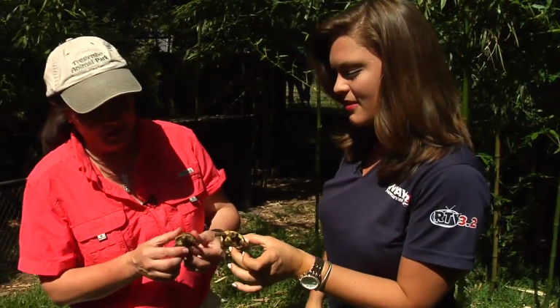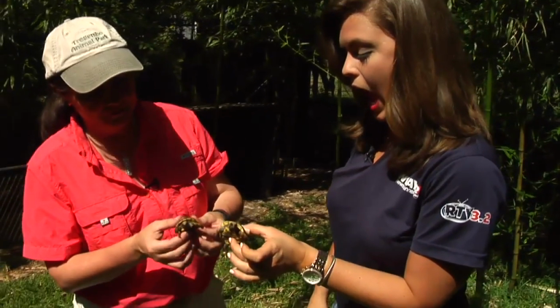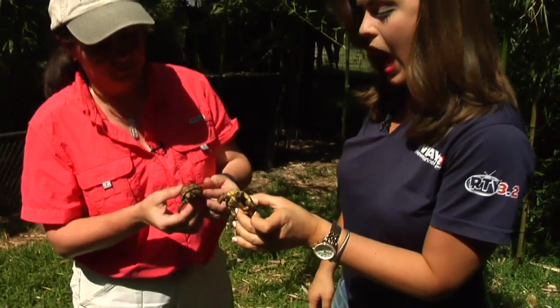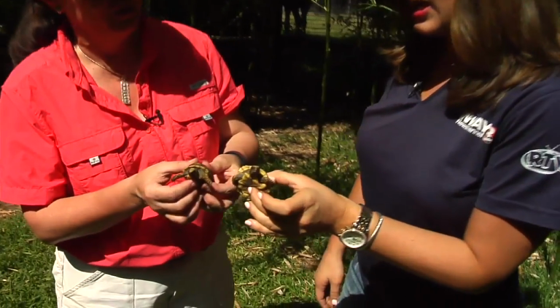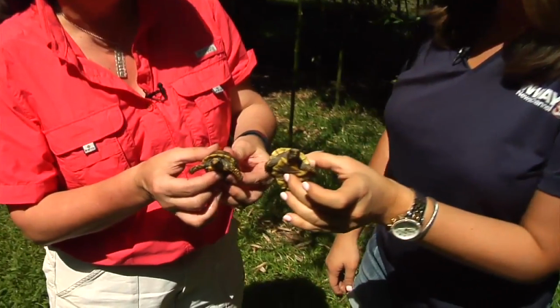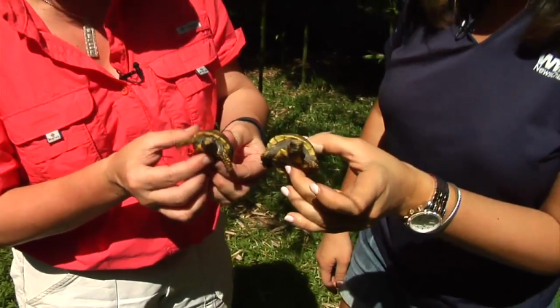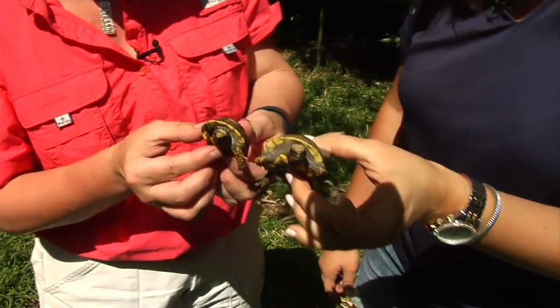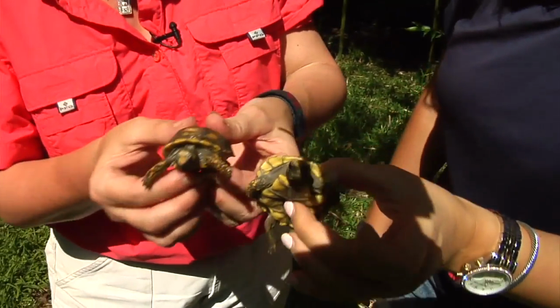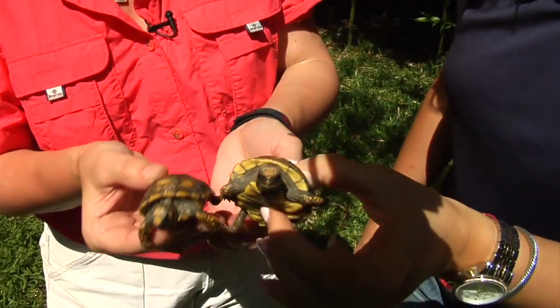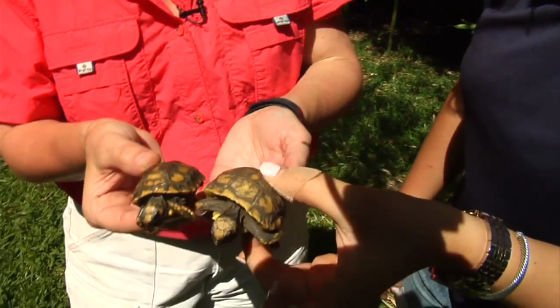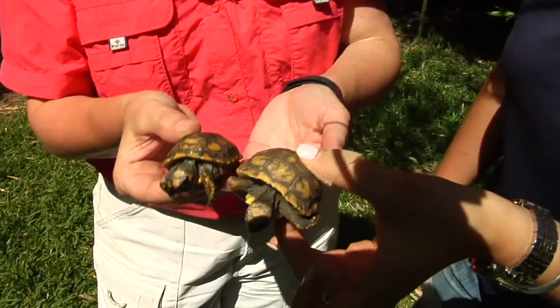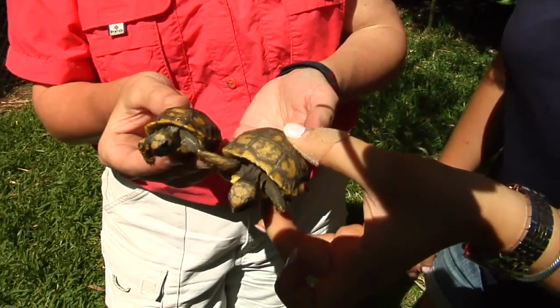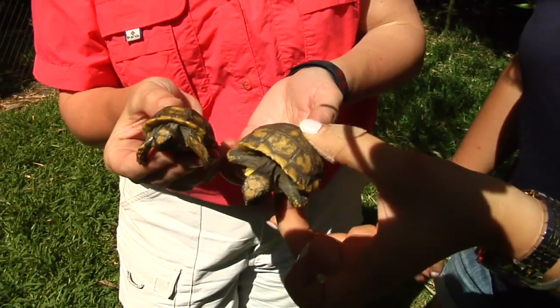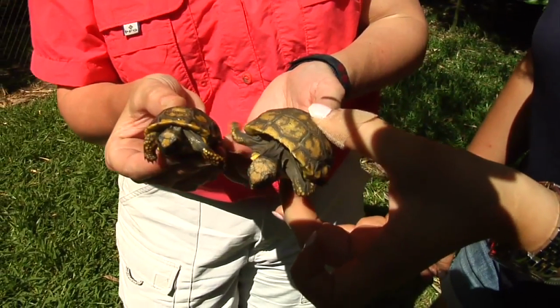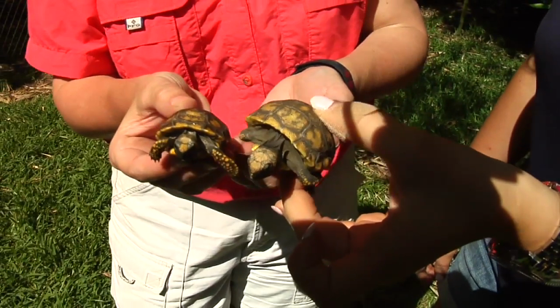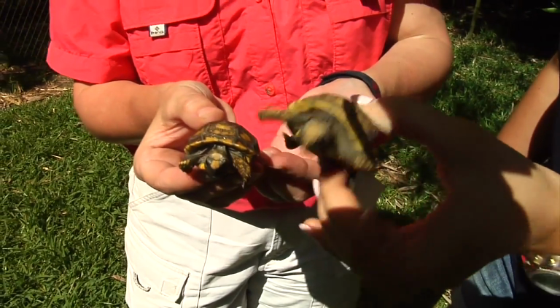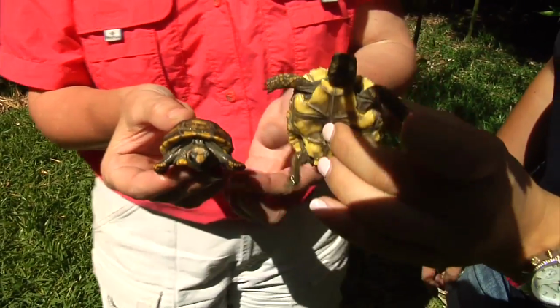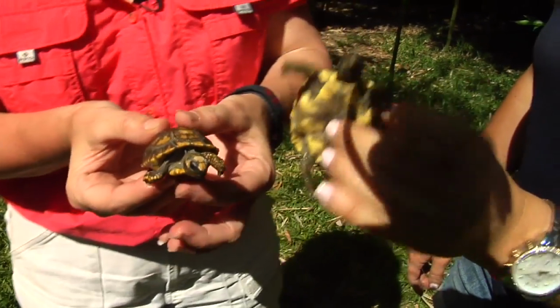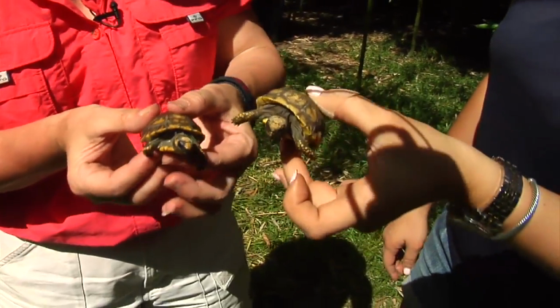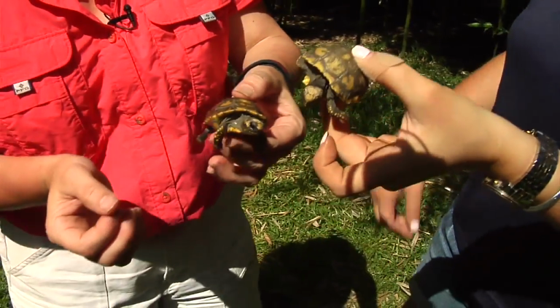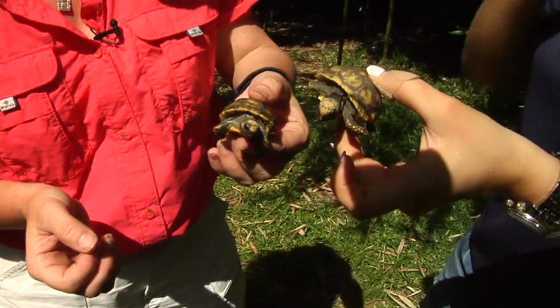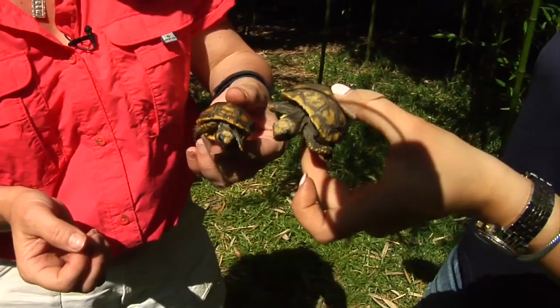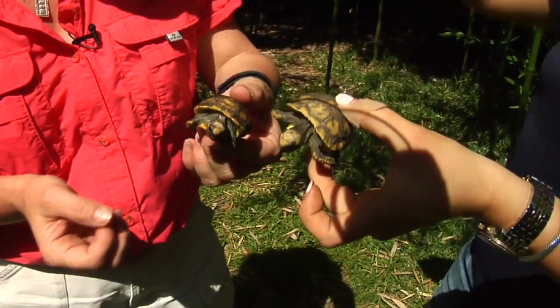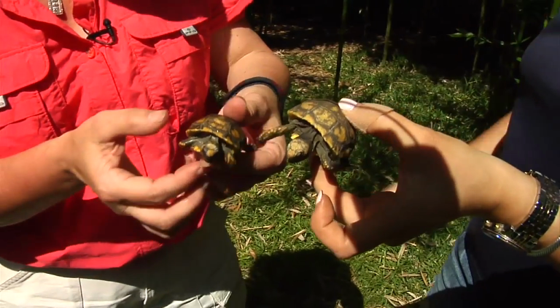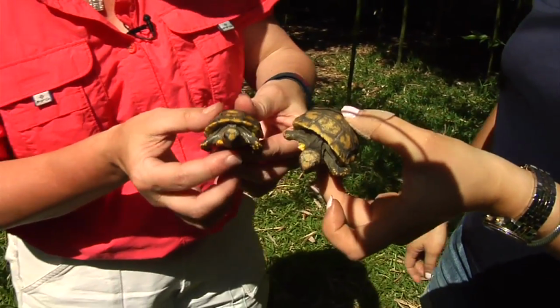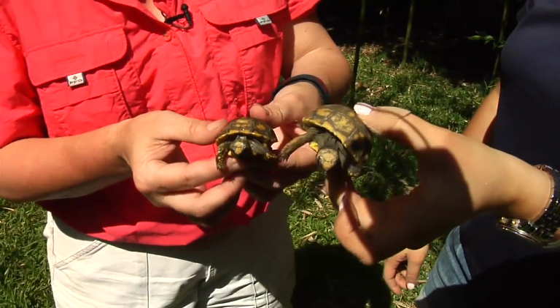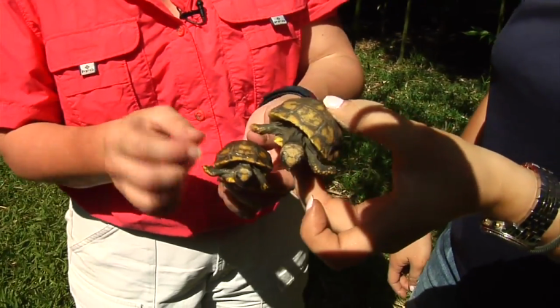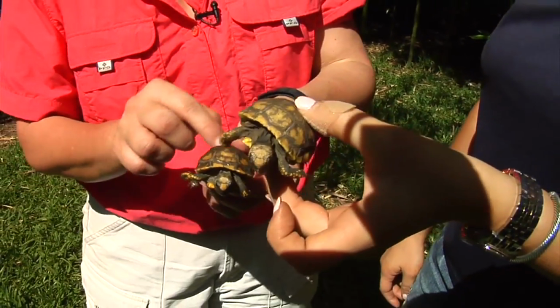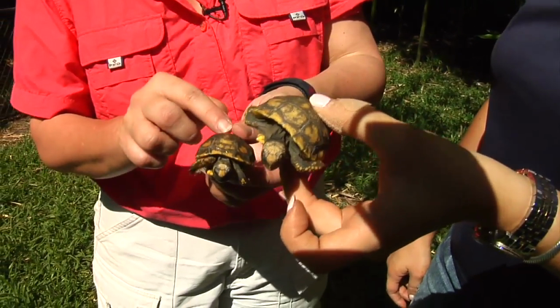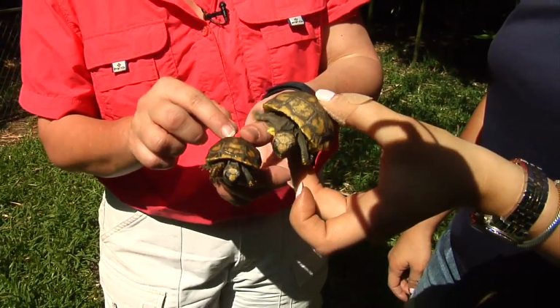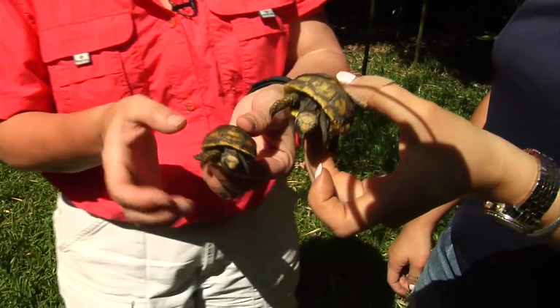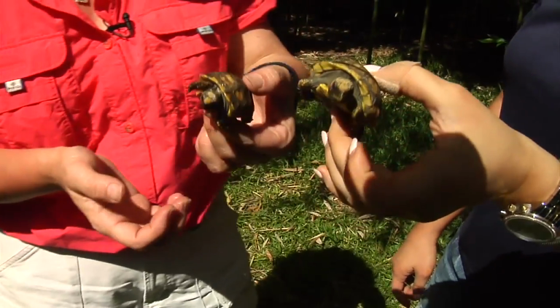These are baby yellowfoot tortoises that we hatched here at the park. Look at these little guys — how old are they? They hatched out in November. So it takes a long time for them to get to maturity. They grow real slow. They were about half the size when they hatched.